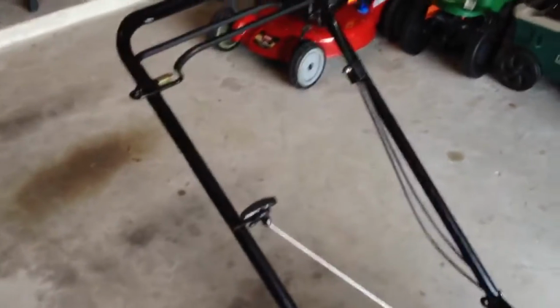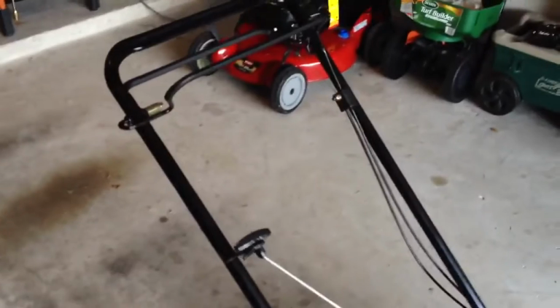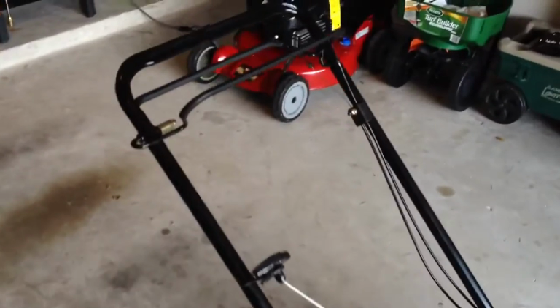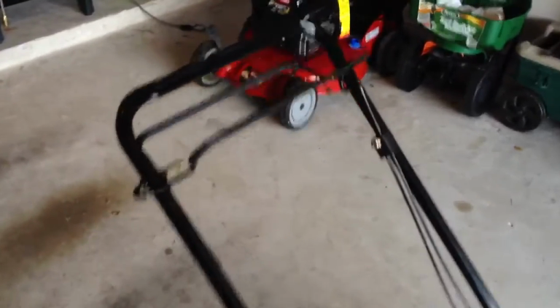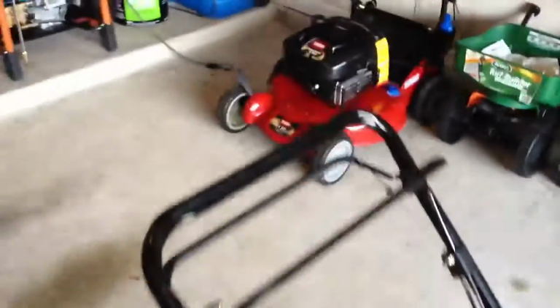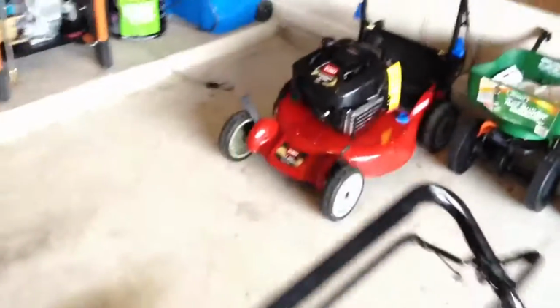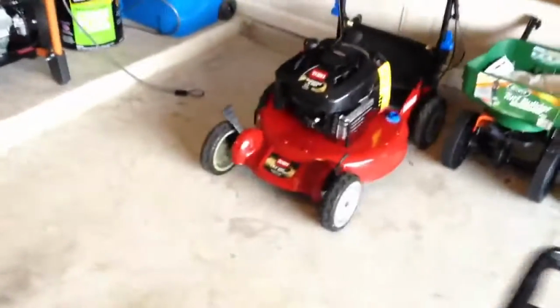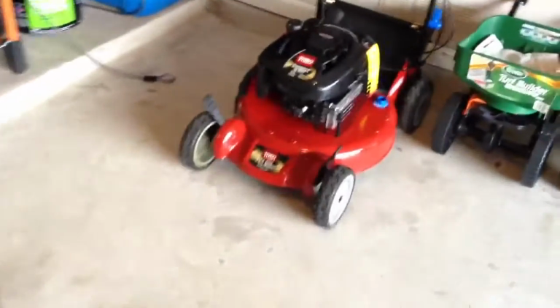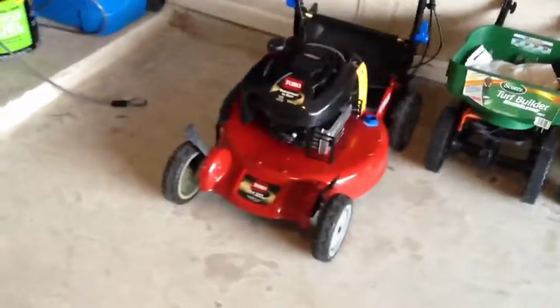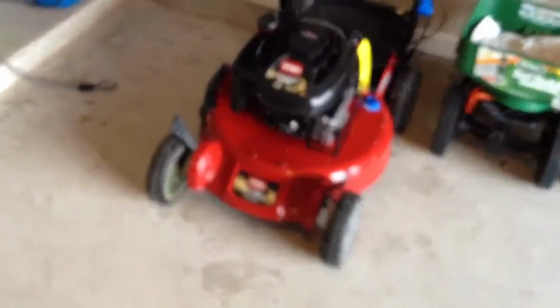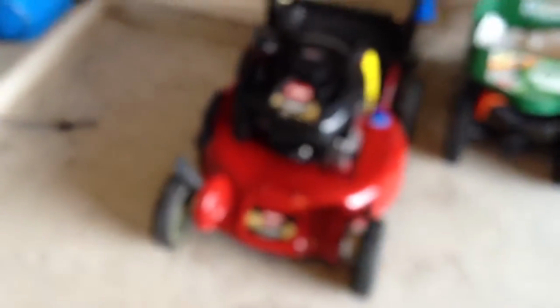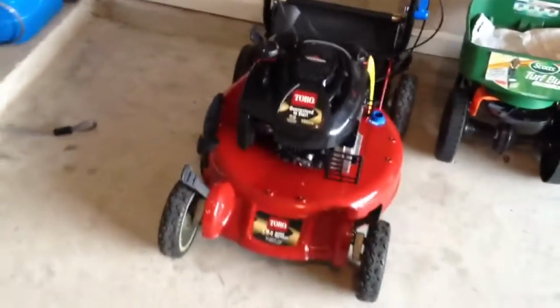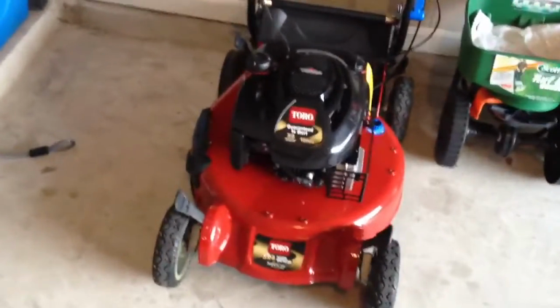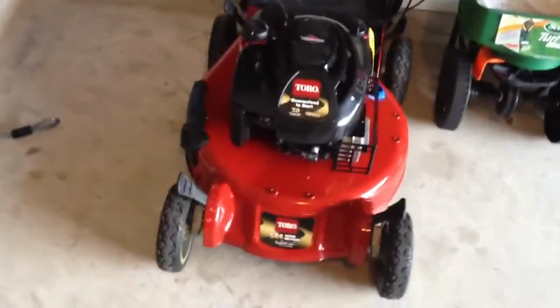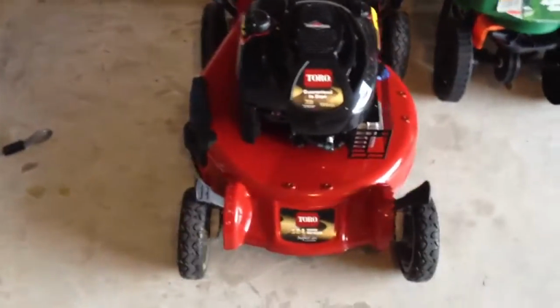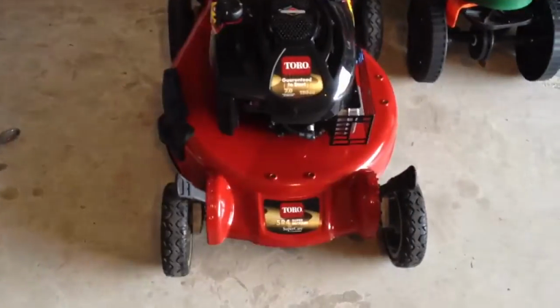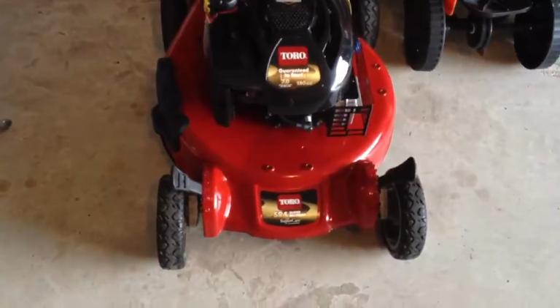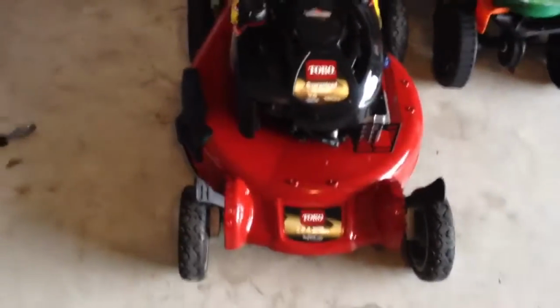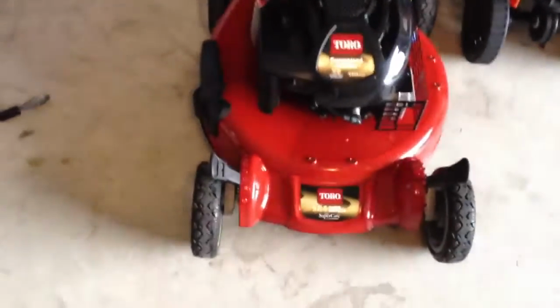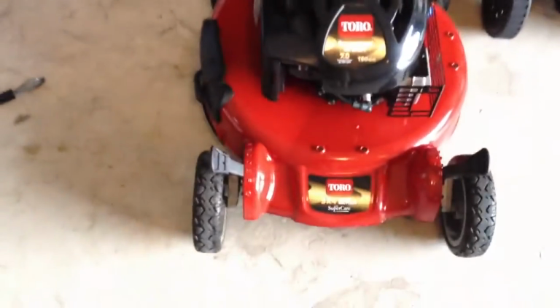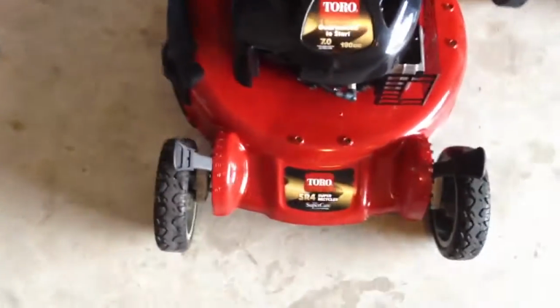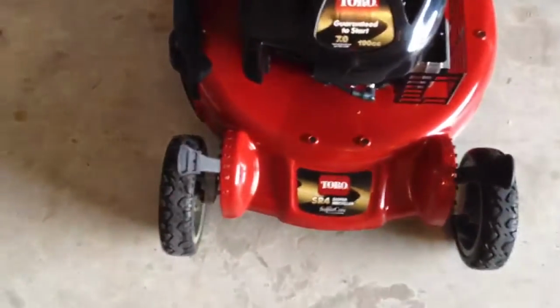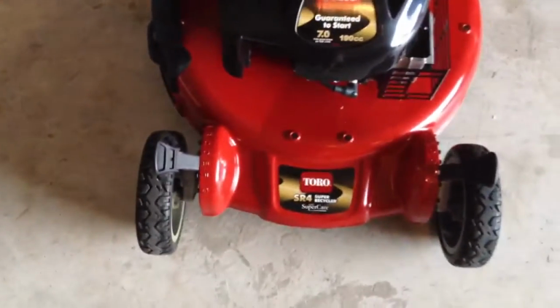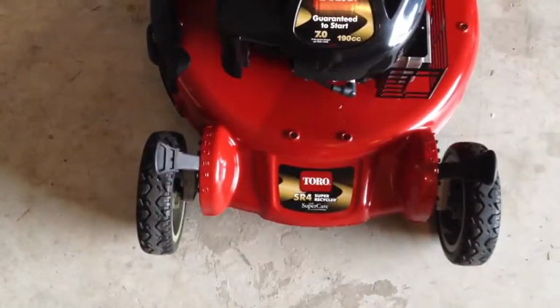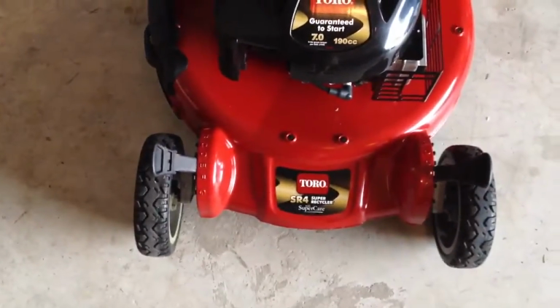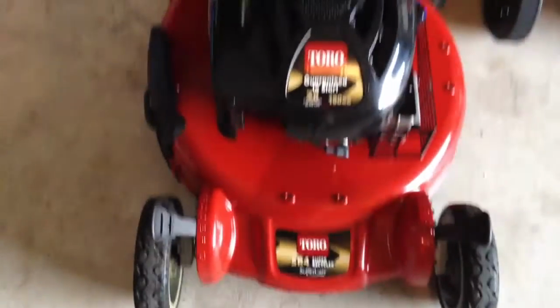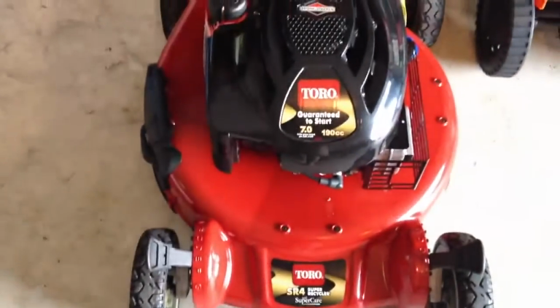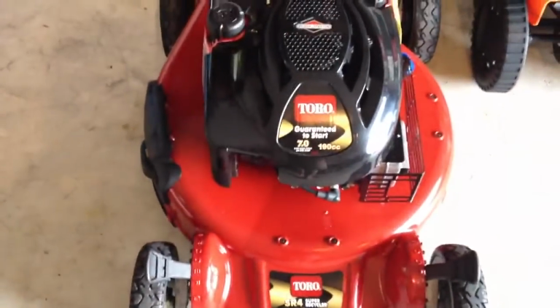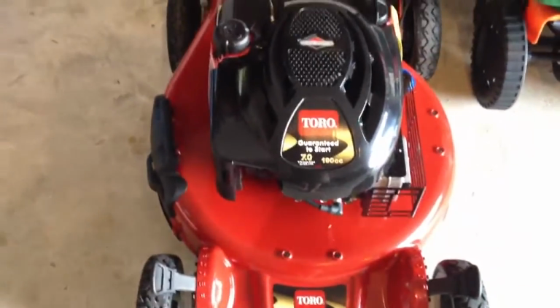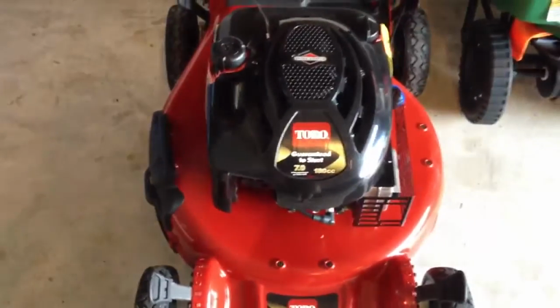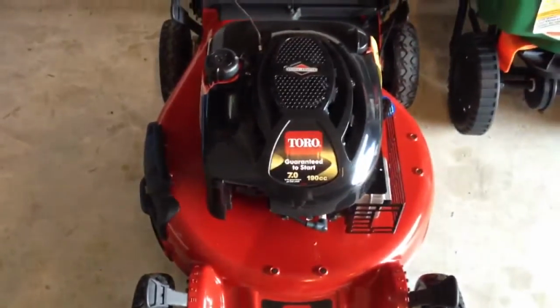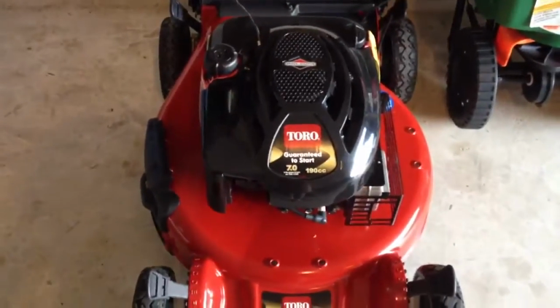It's replacing this guy right here, which is the Toro Super Recycler with the Briggs.